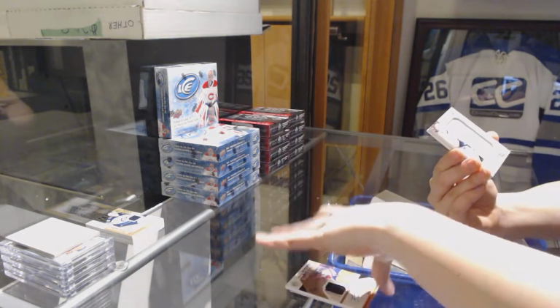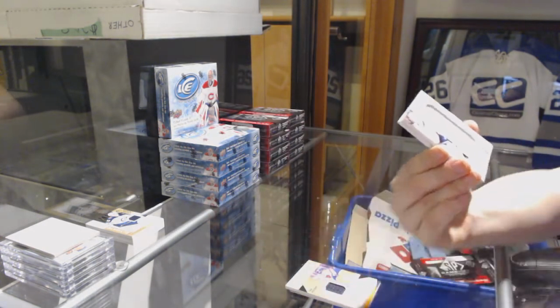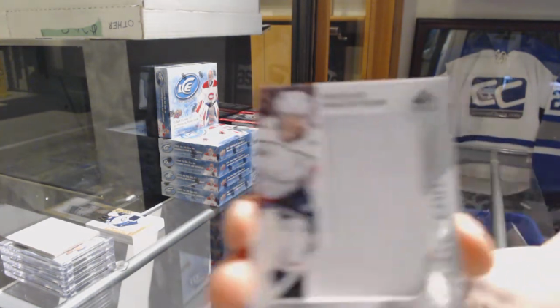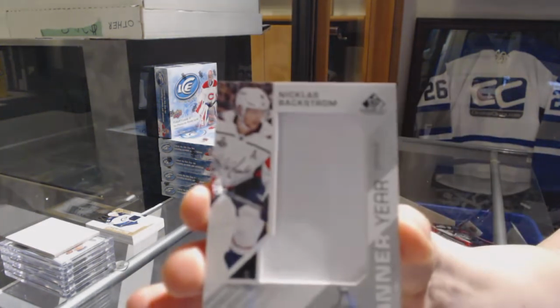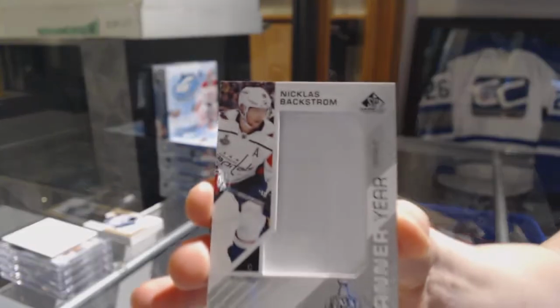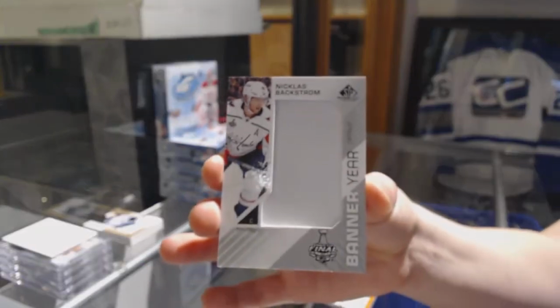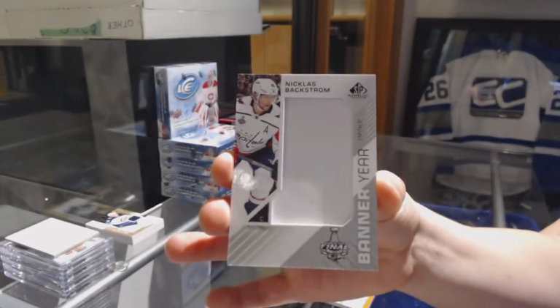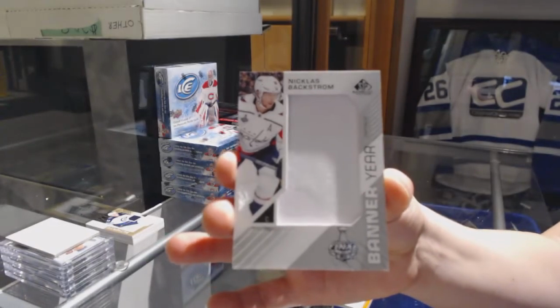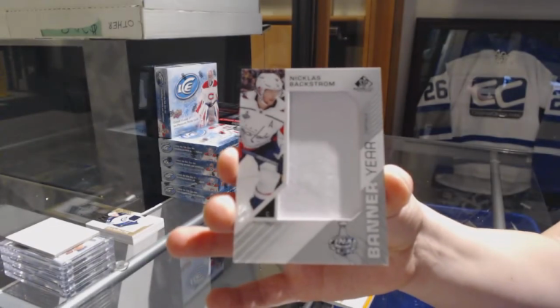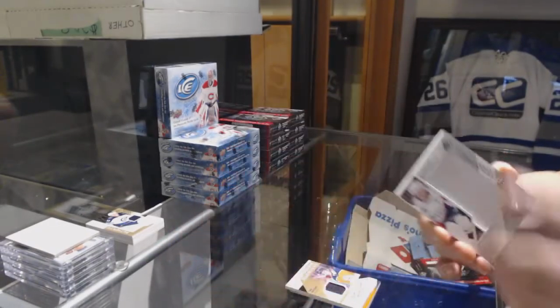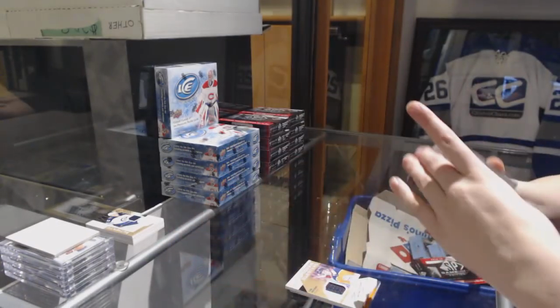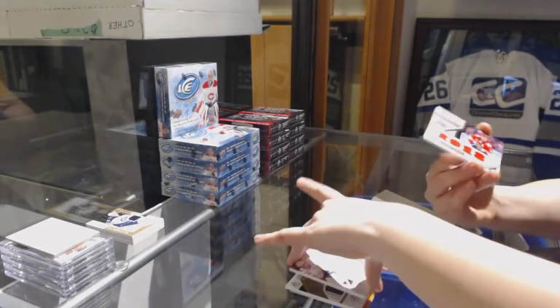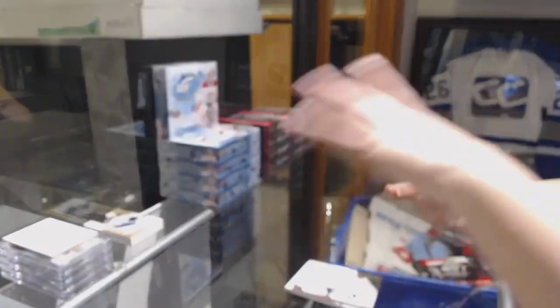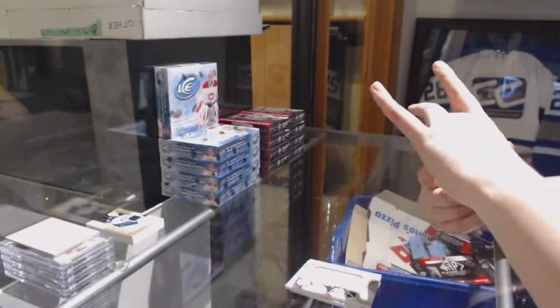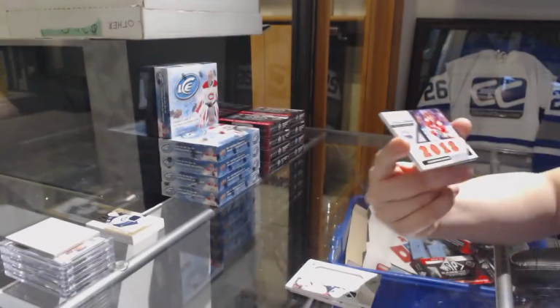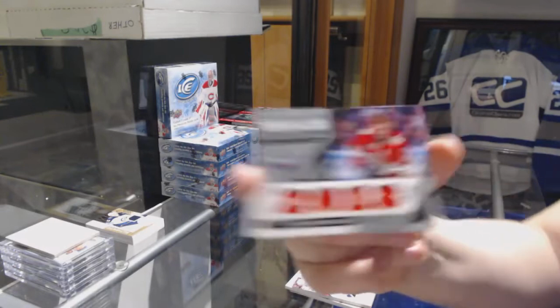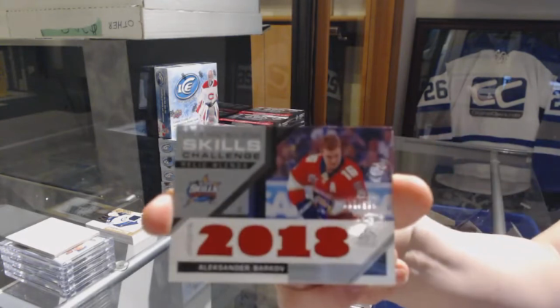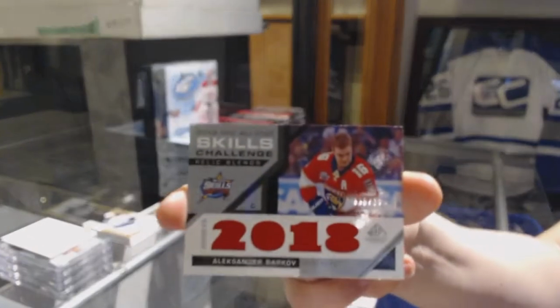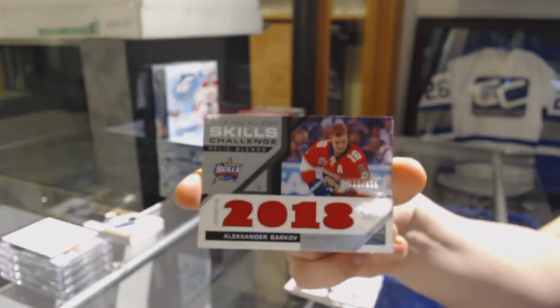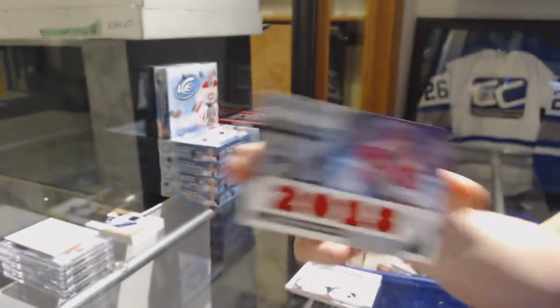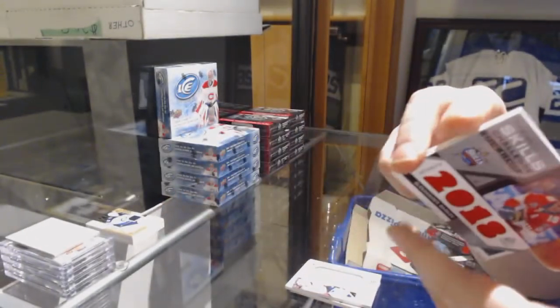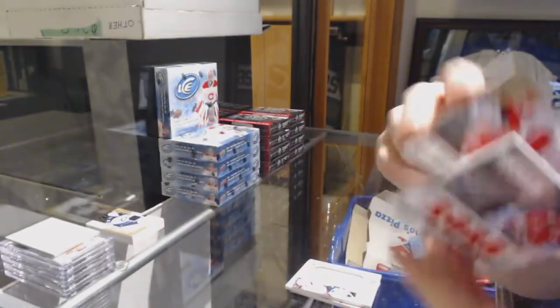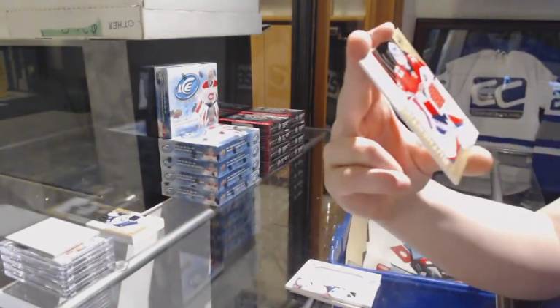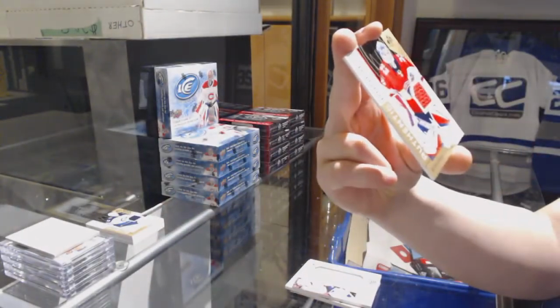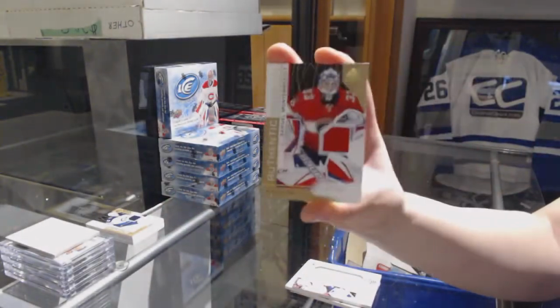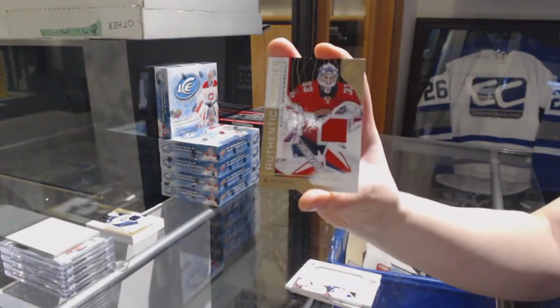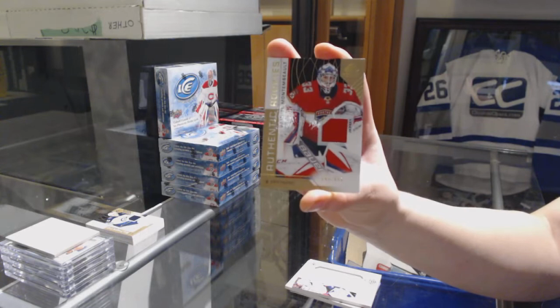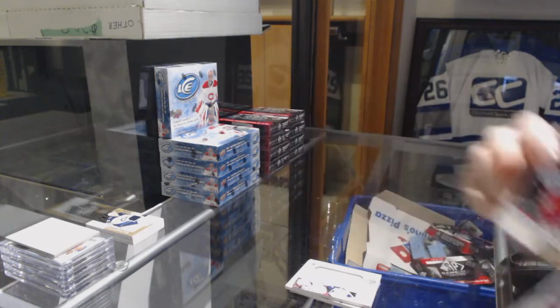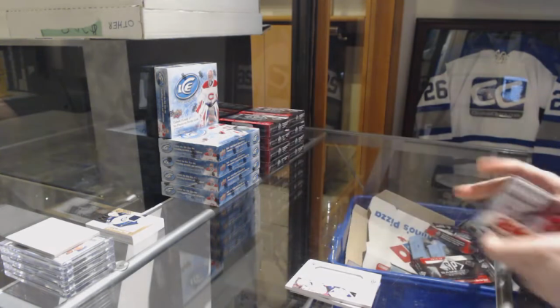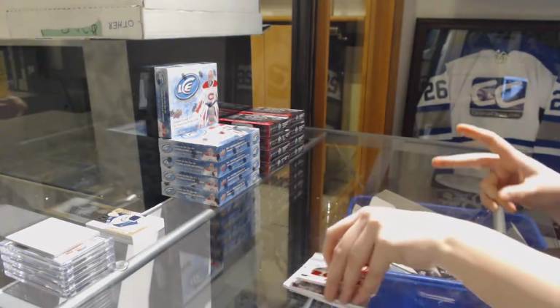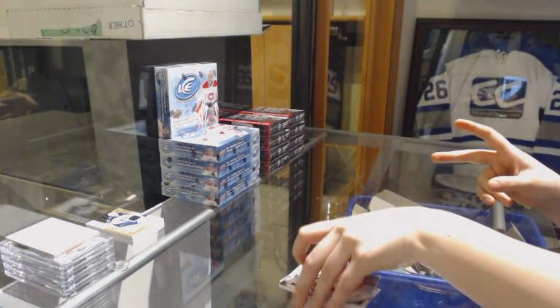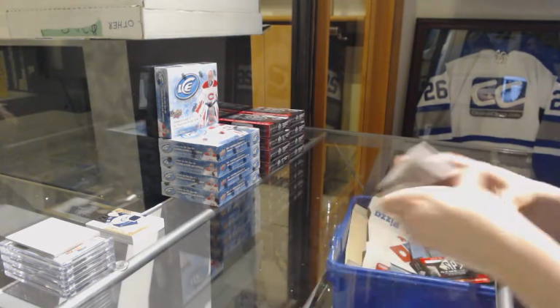Bitter ear of Nicholas Backstrom for the Washington Capitals. Skills challenge relics, number to 125, Alexander Barkov for the Panthers, and also for the Panthers, number to 499, Samuel Montembo, rookie jersey.